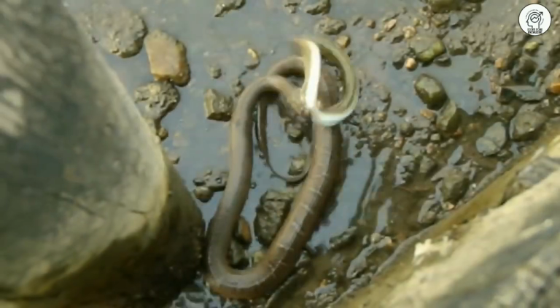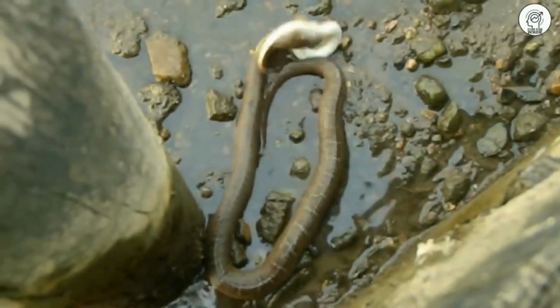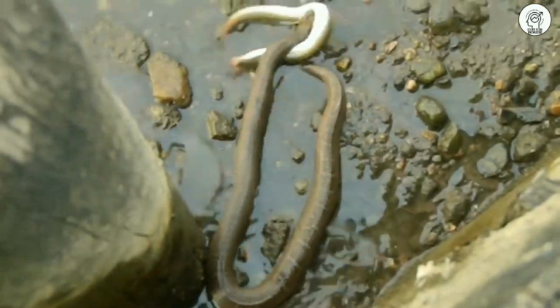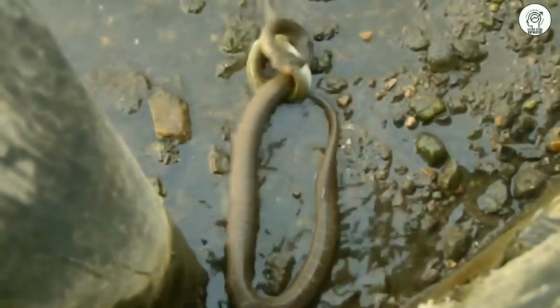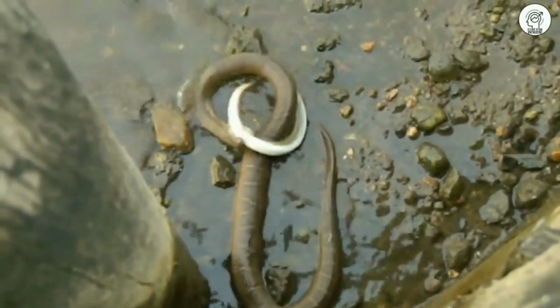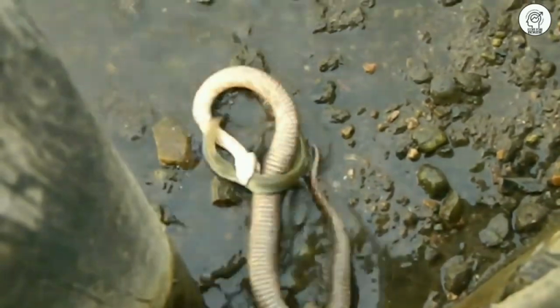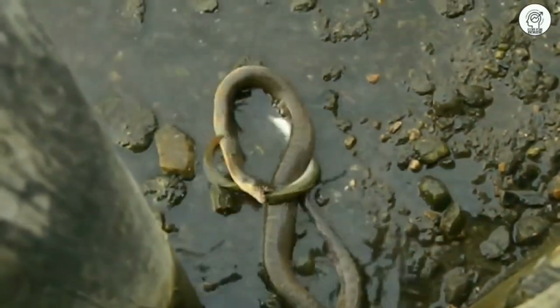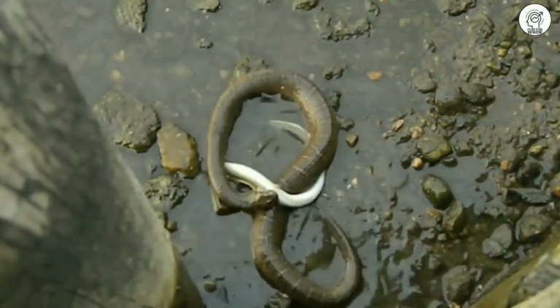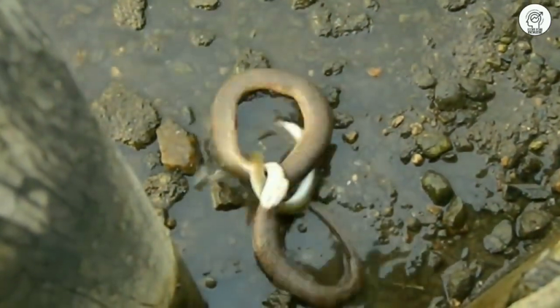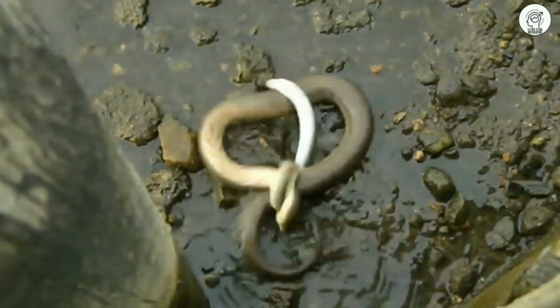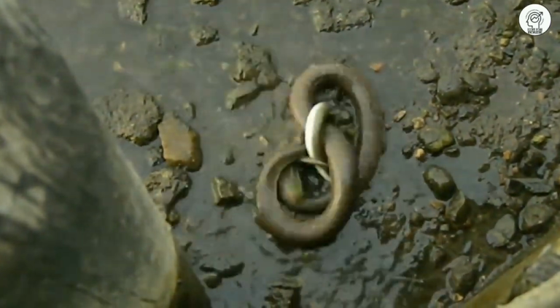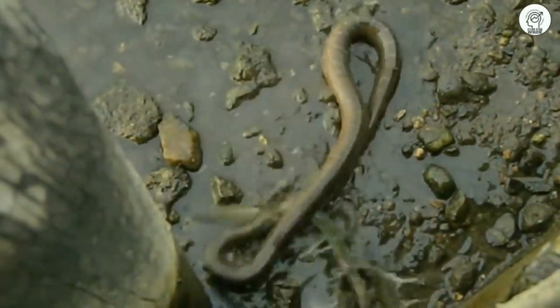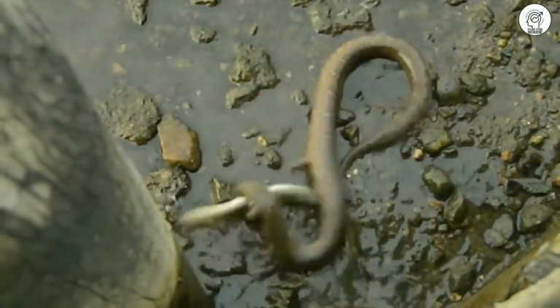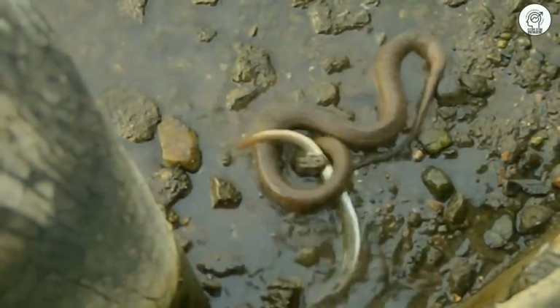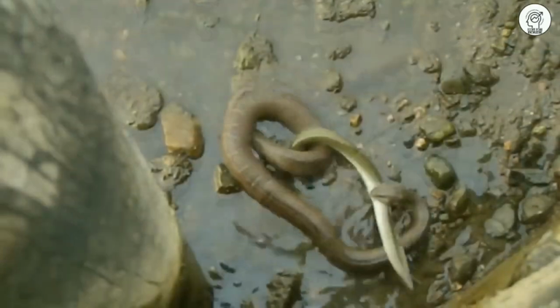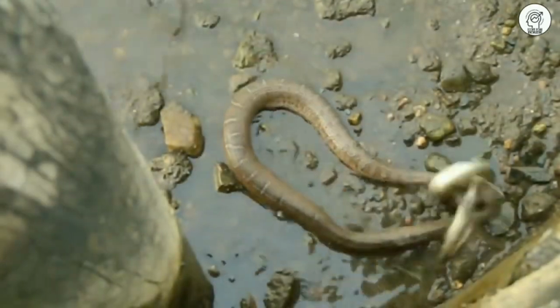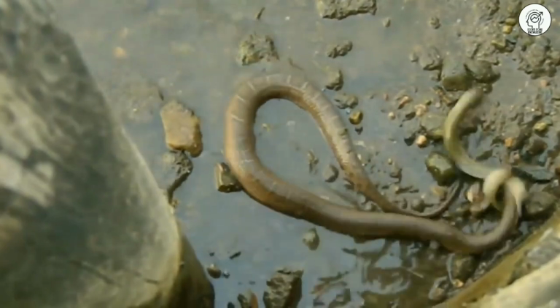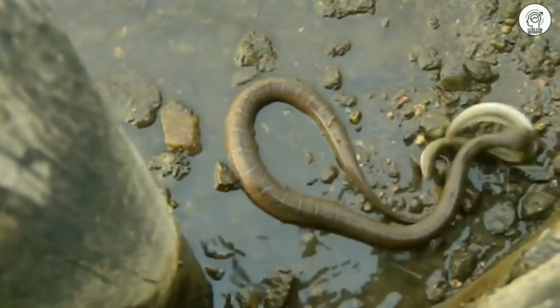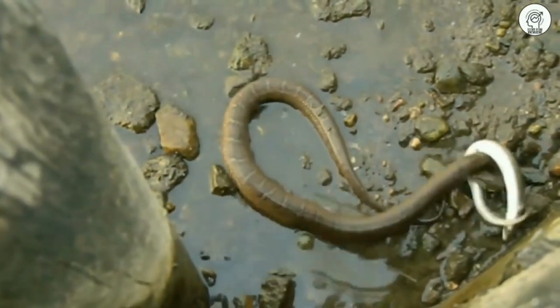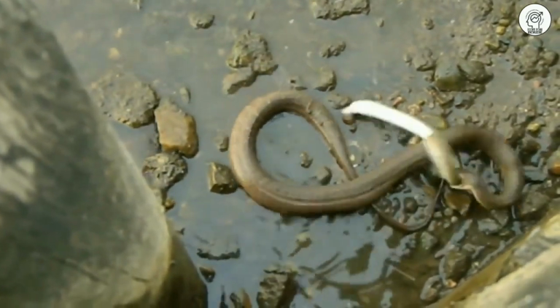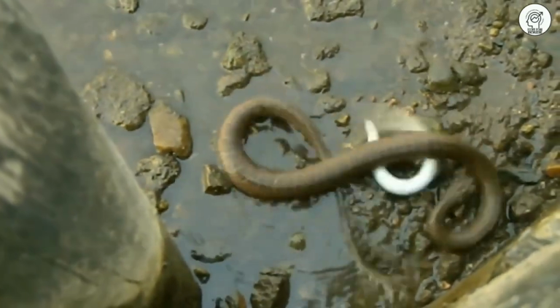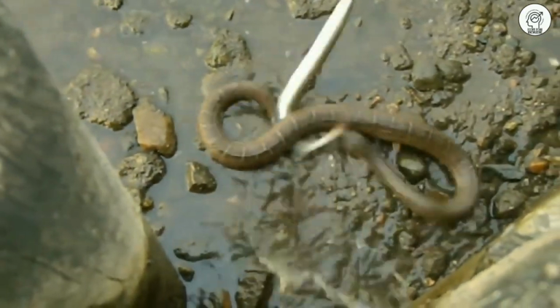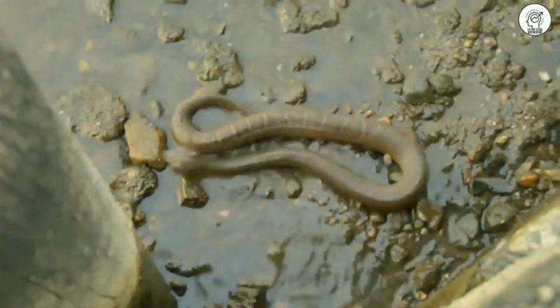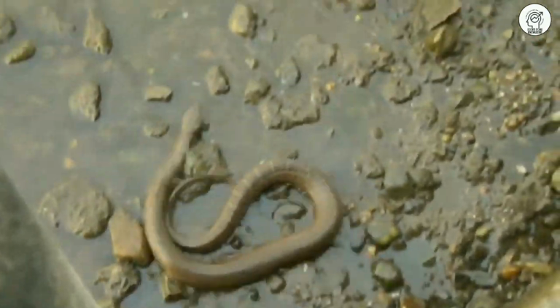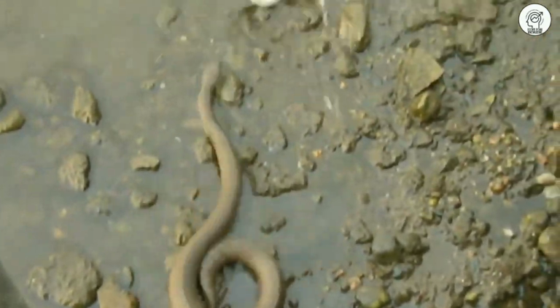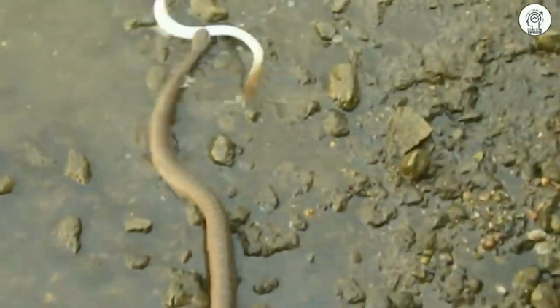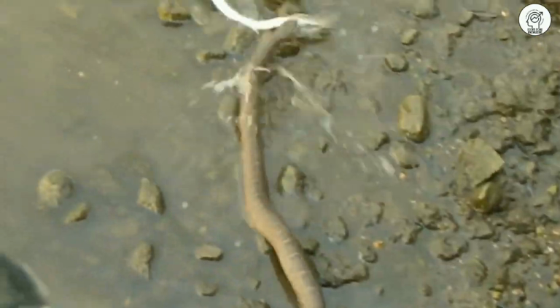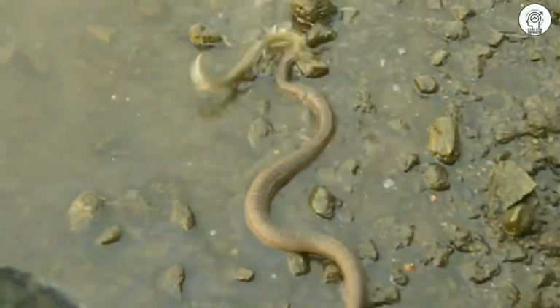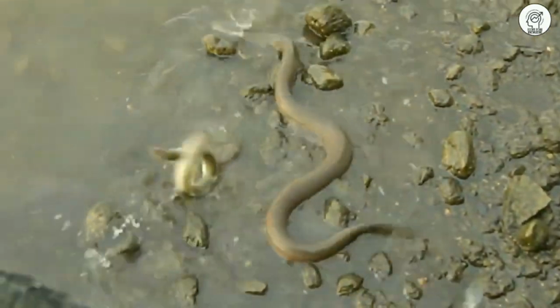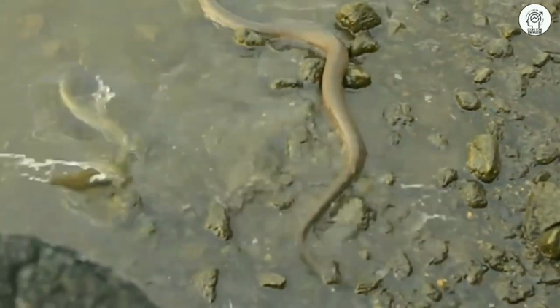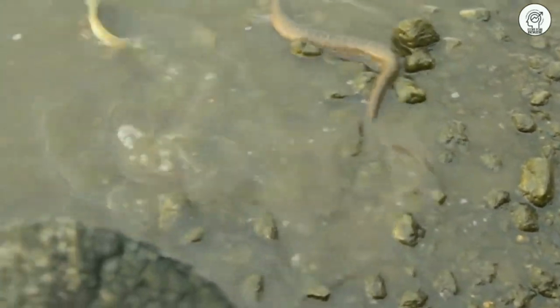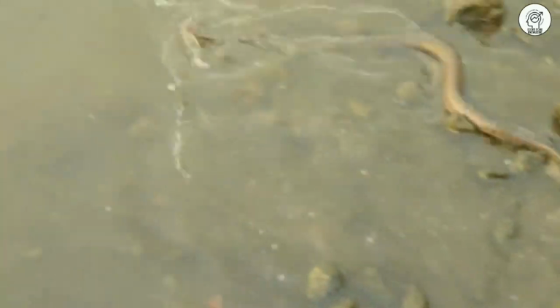This is another scene of a small electric catfish fighting with a water snake. Even though this electric catfish is small, it was able to escape from the water snake.